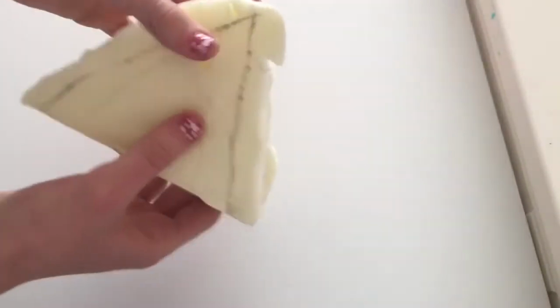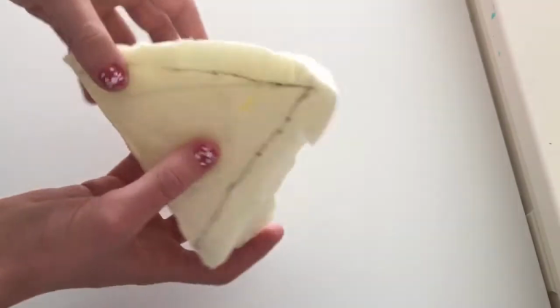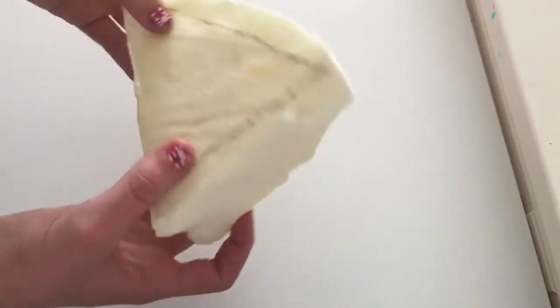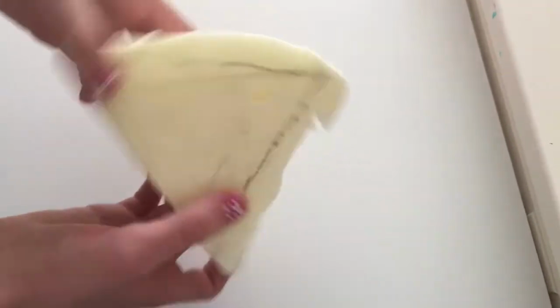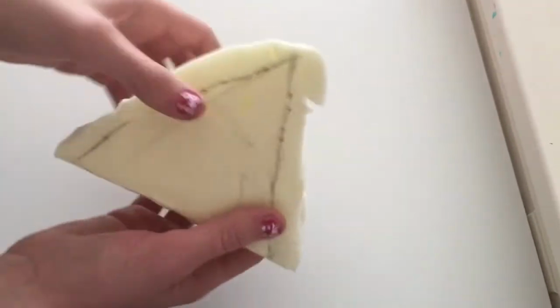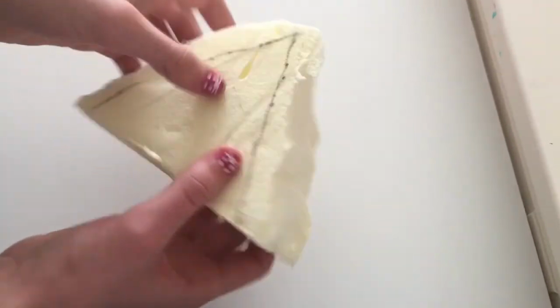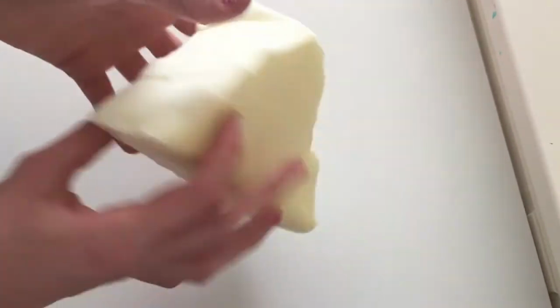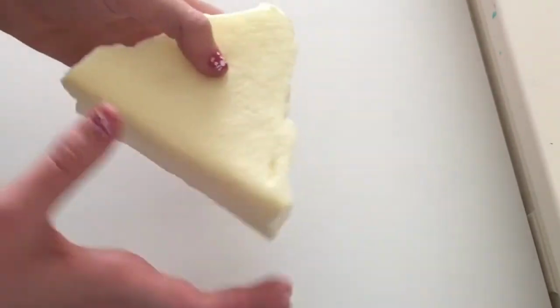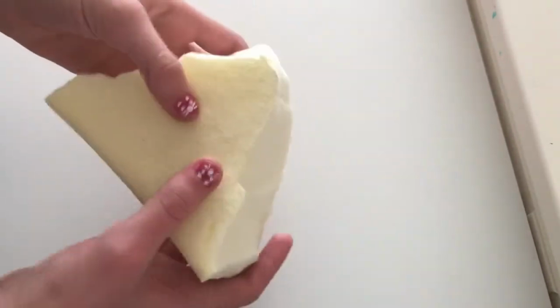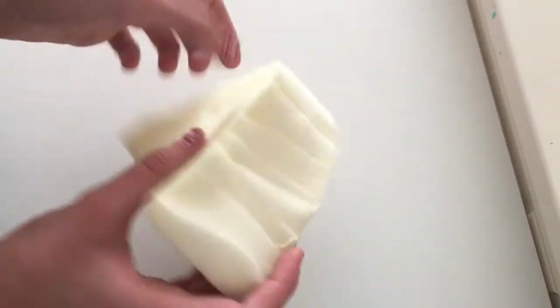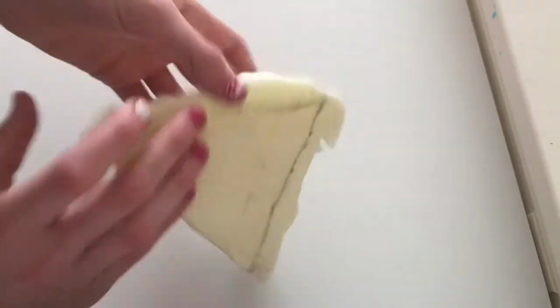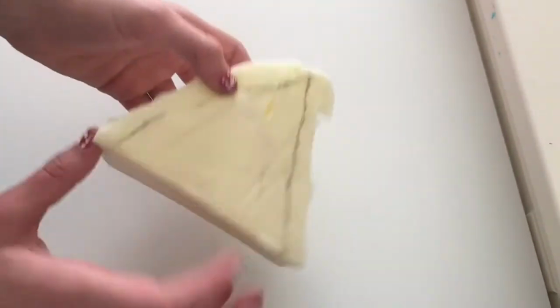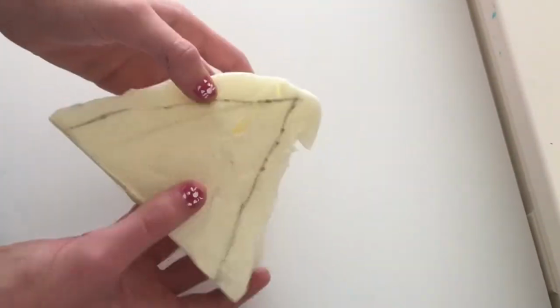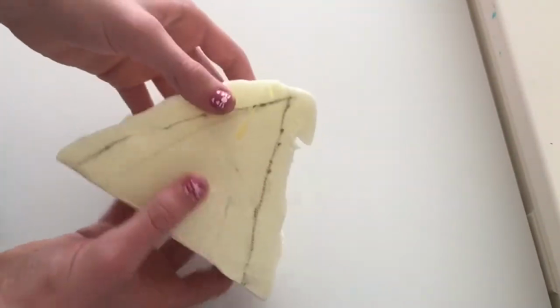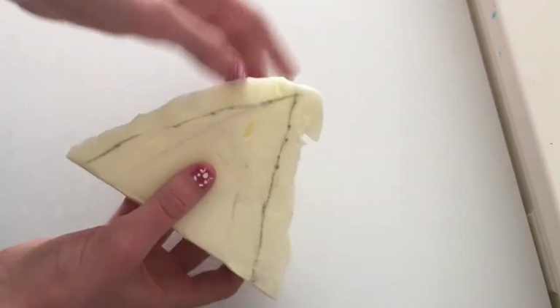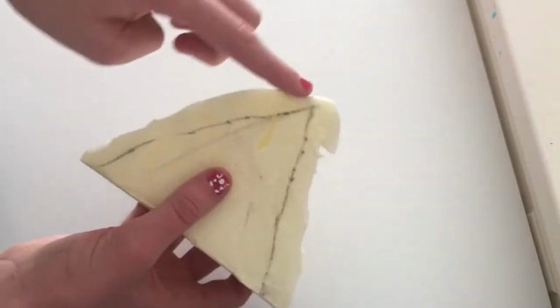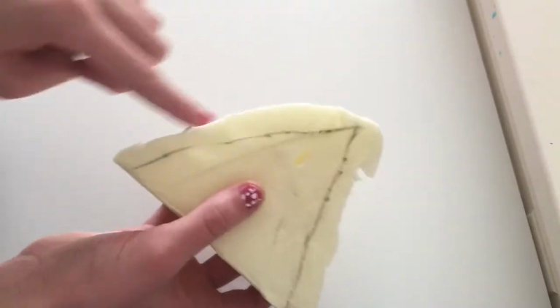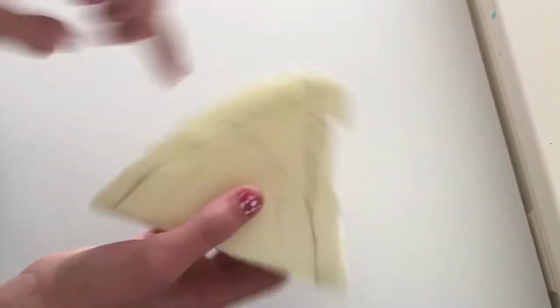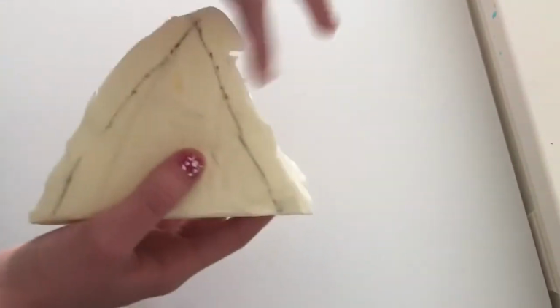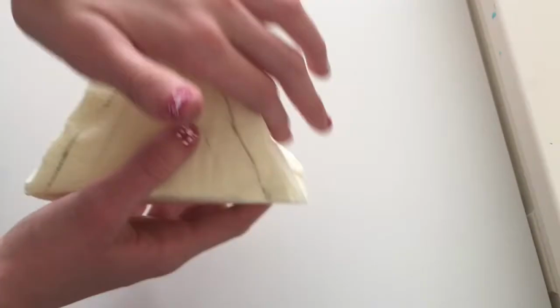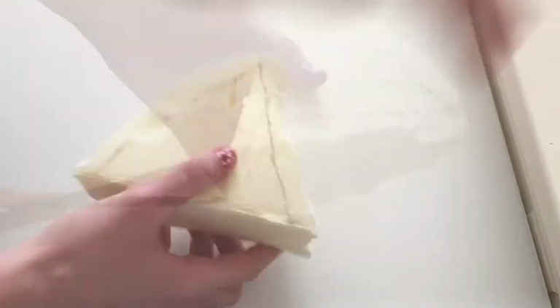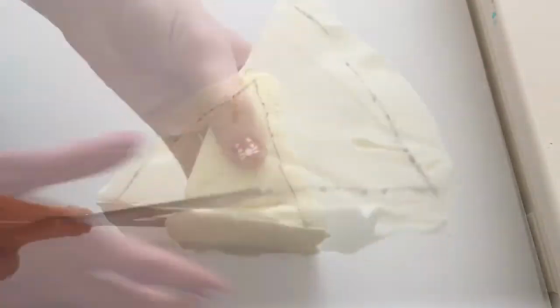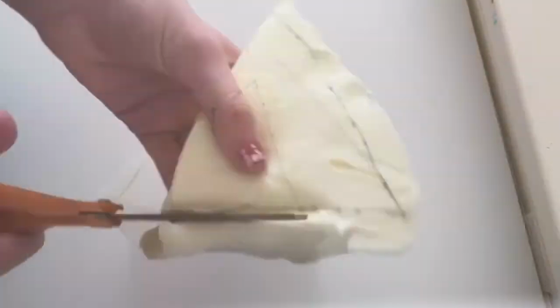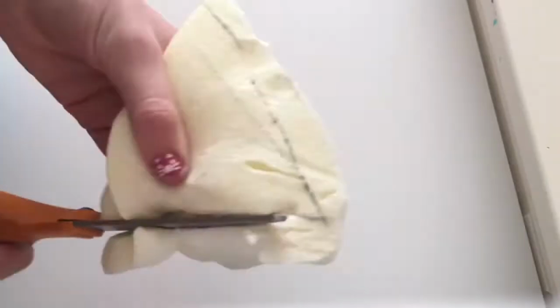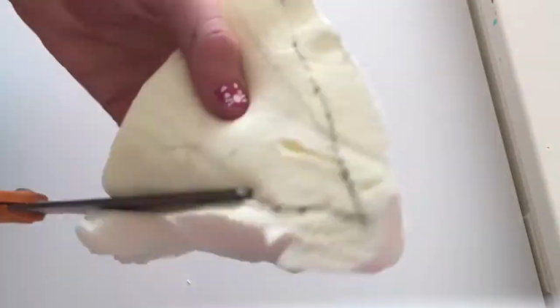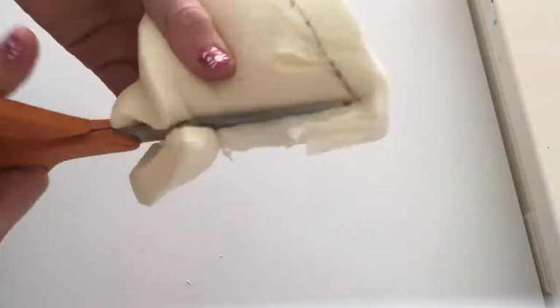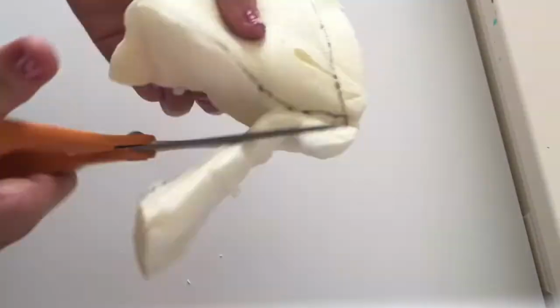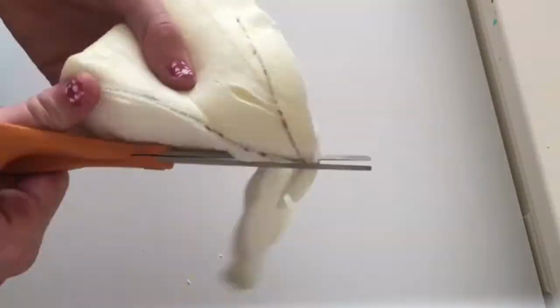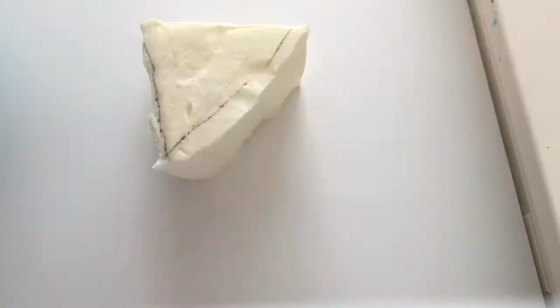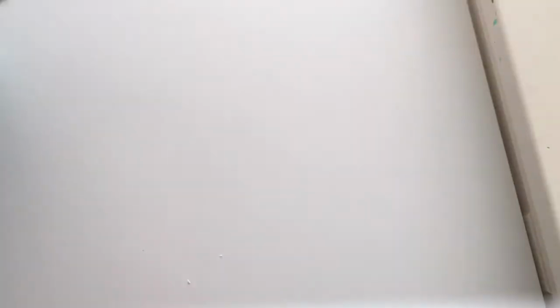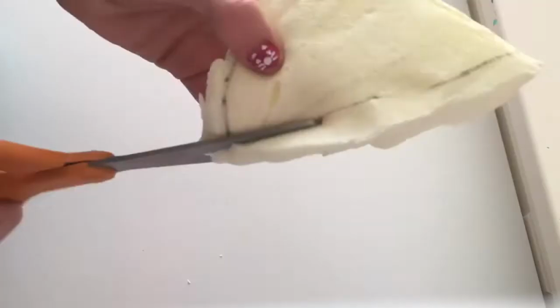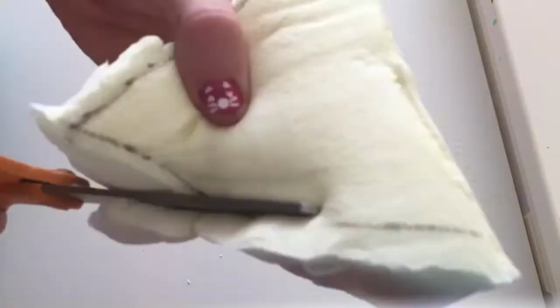Now that it's all cut out, we can take our scissors and go back over to fix all the rough edges. This may take a while, so remember to have patience.